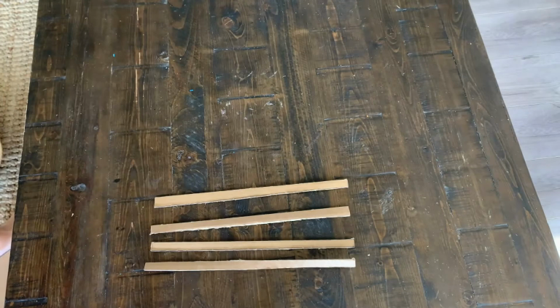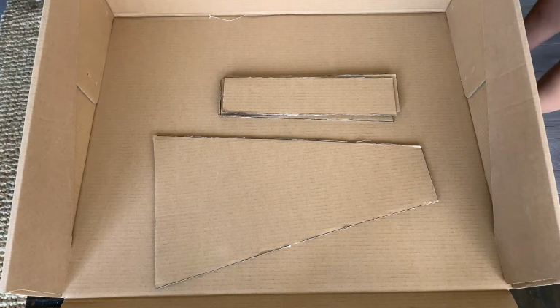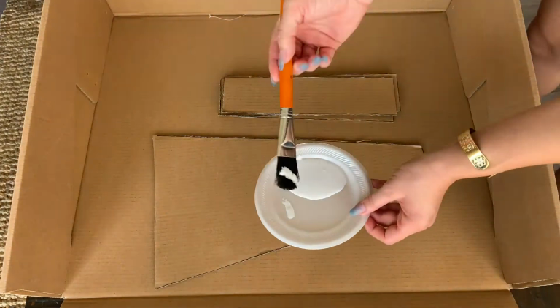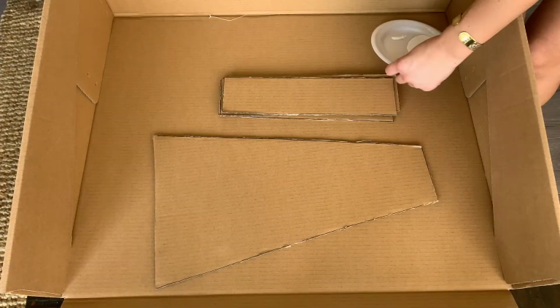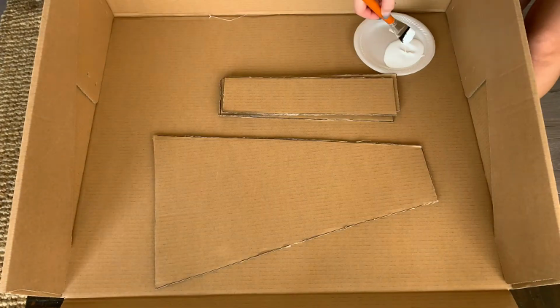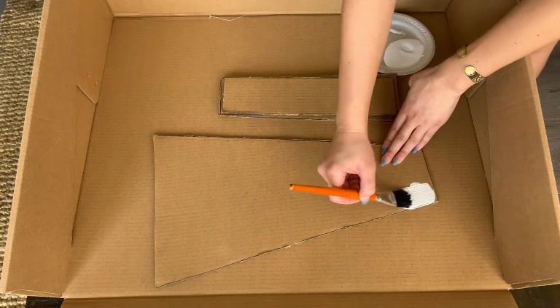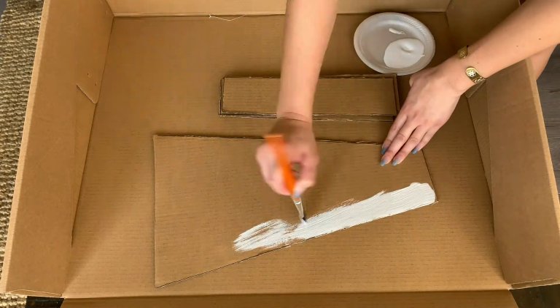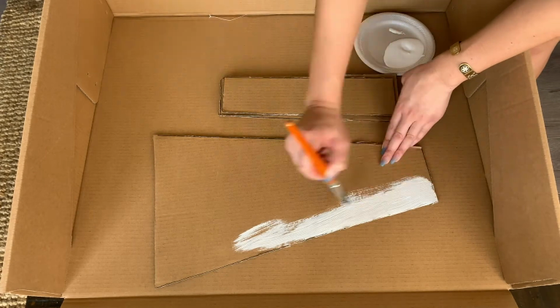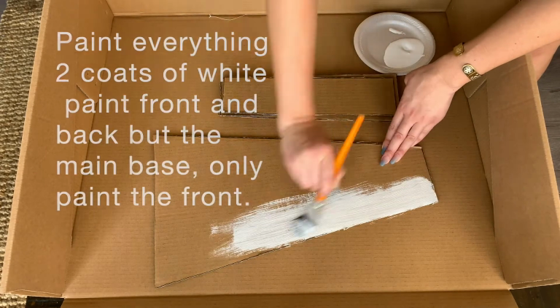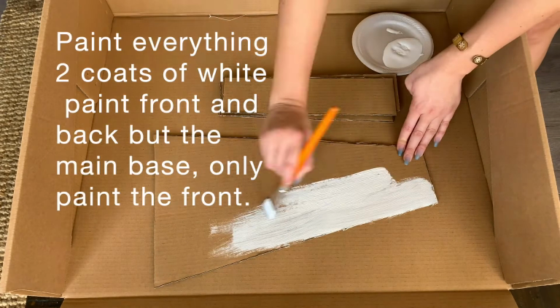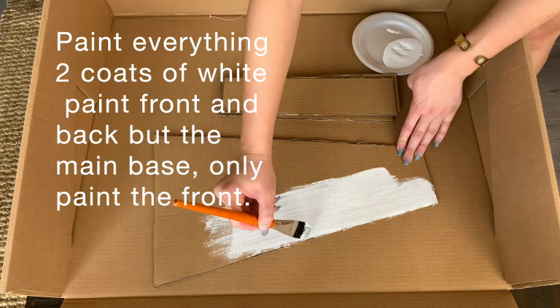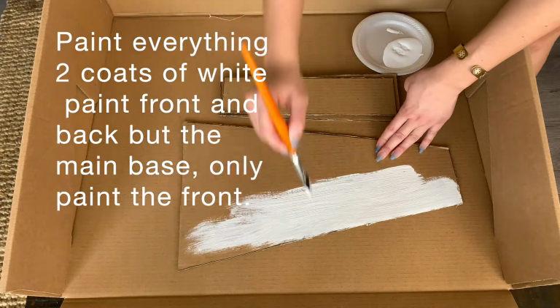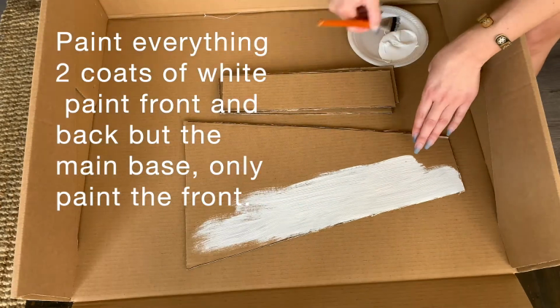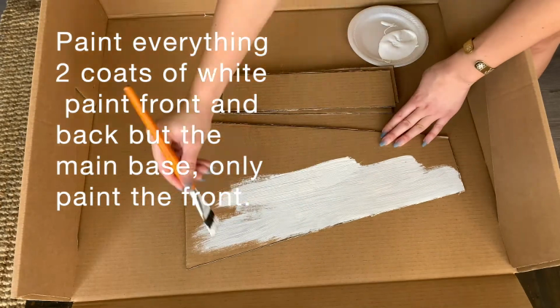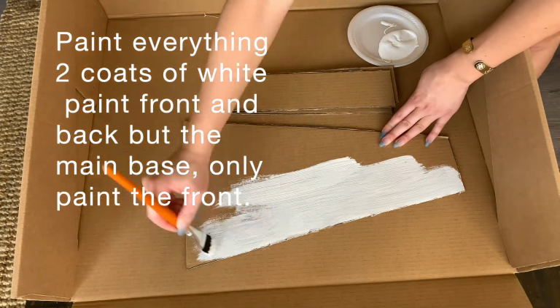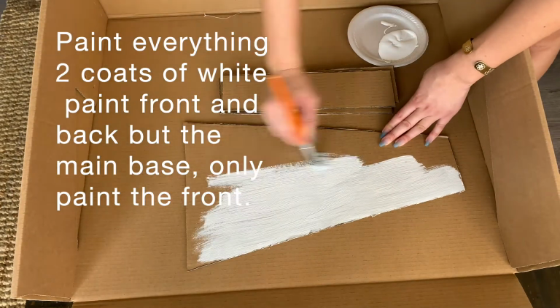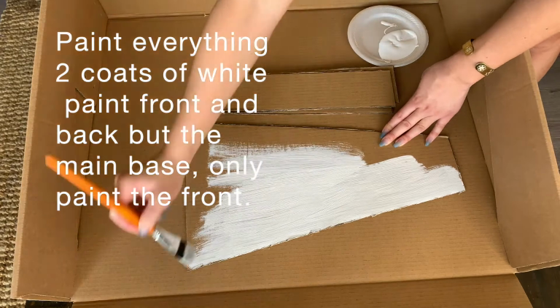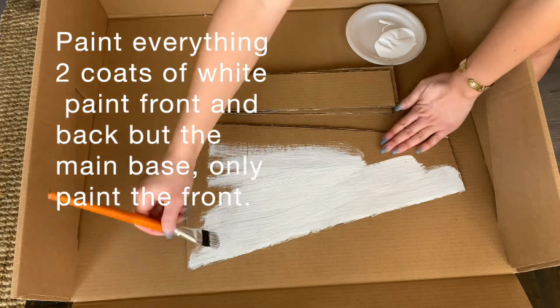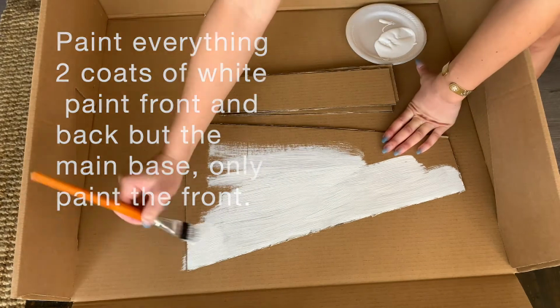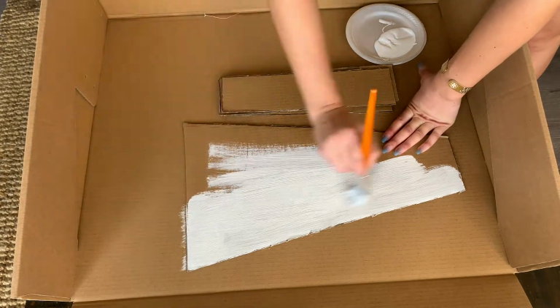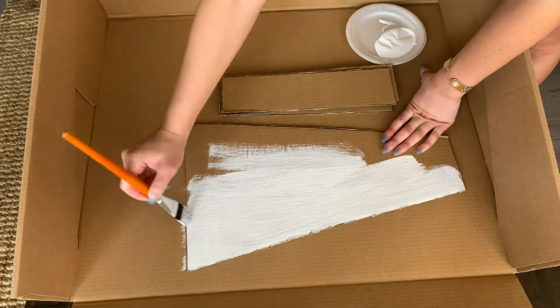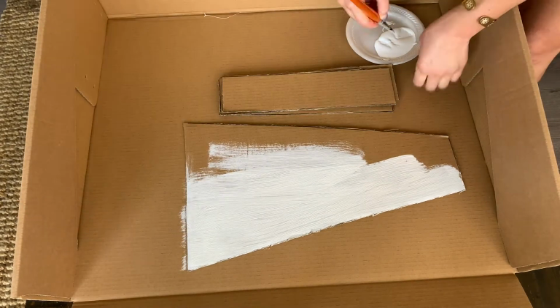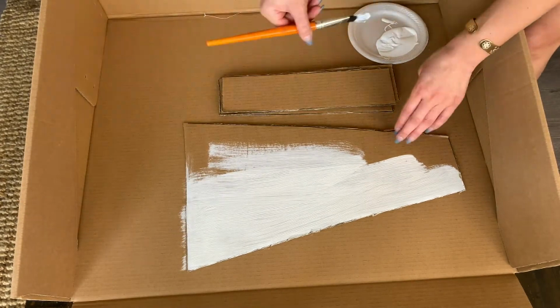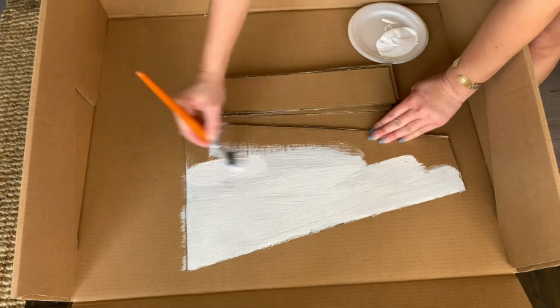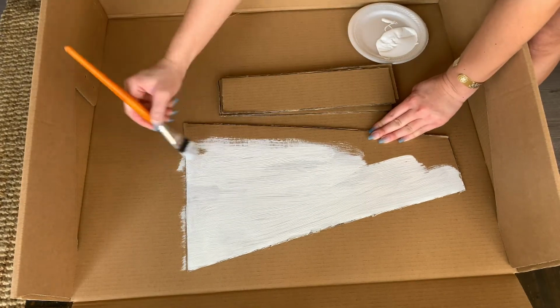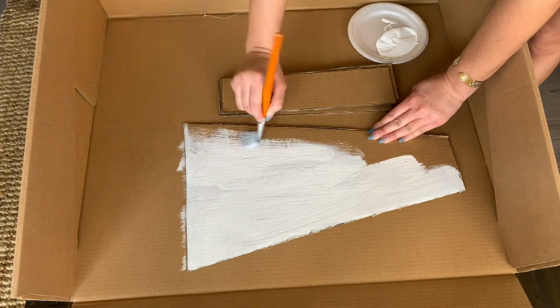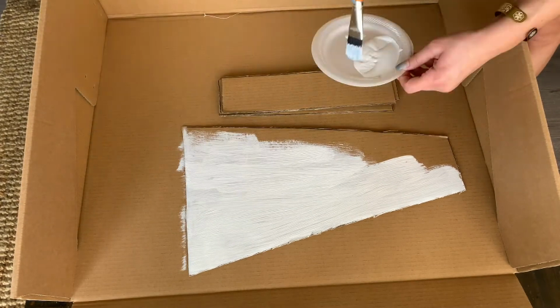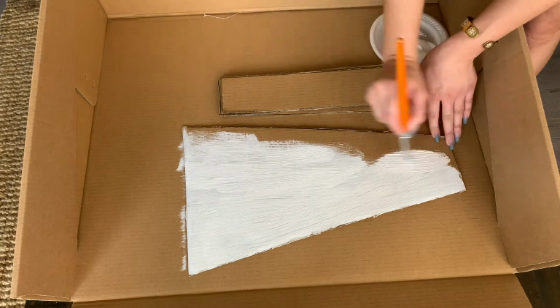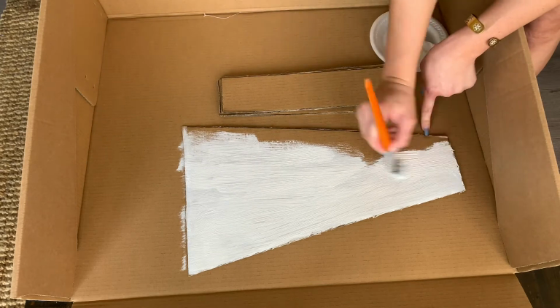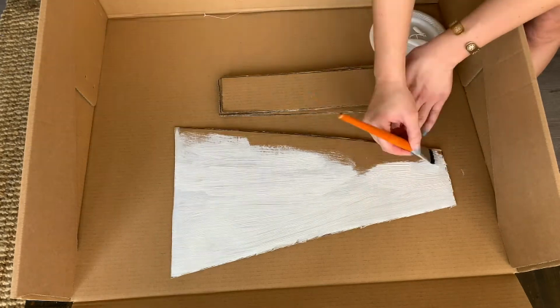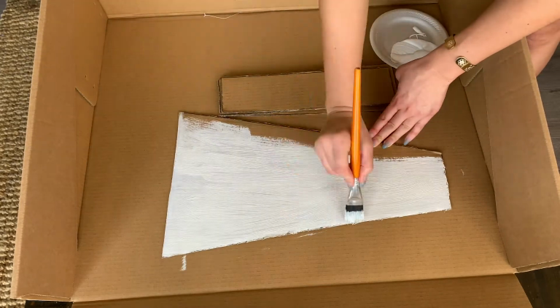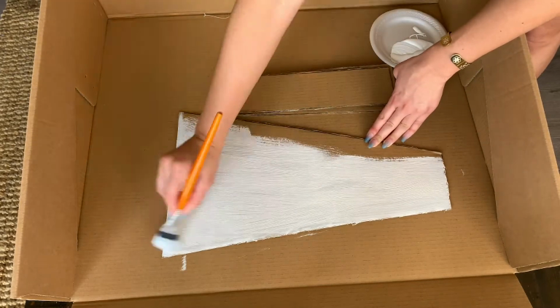Now that we've cut everything out, we're going to use our white paint. Everything gets two coats front and back, except the base which only gets the front painted, but still two coats.